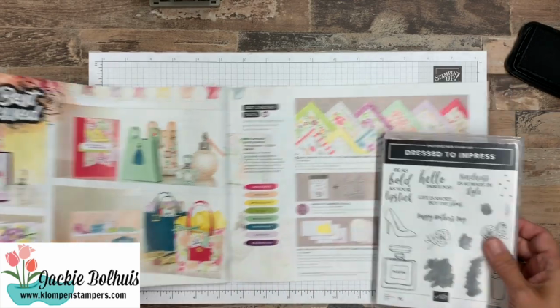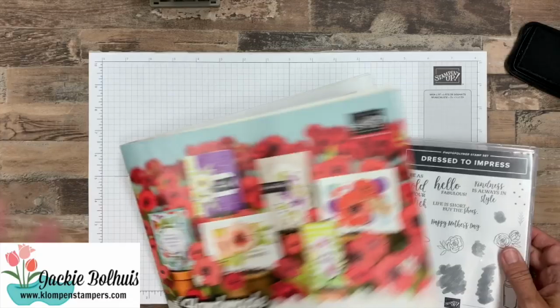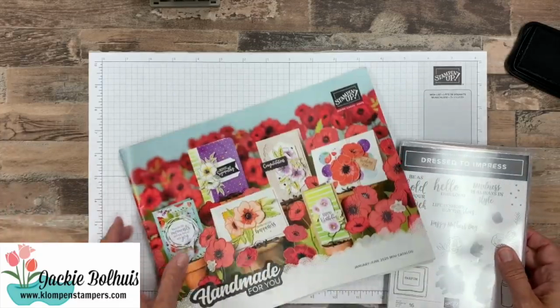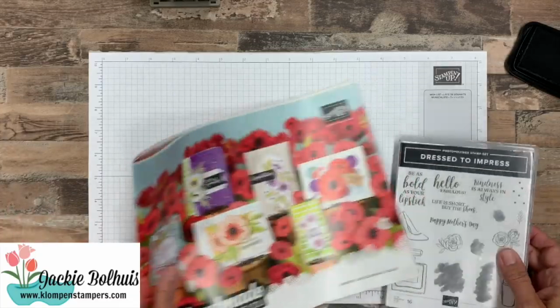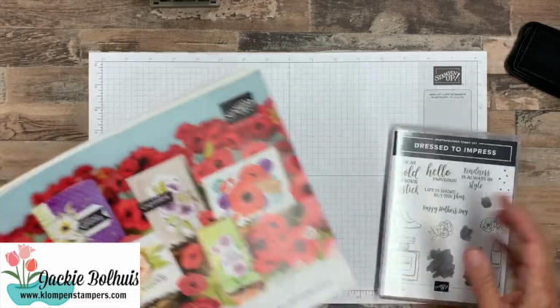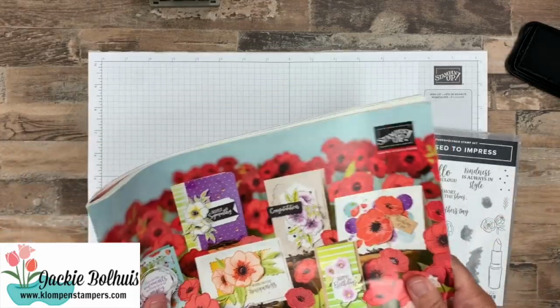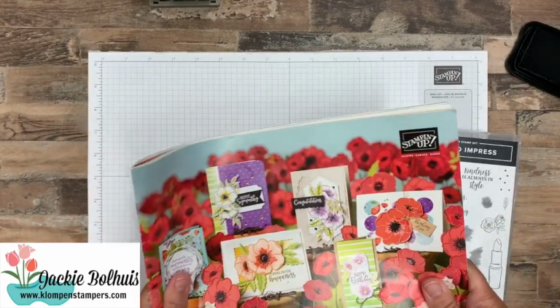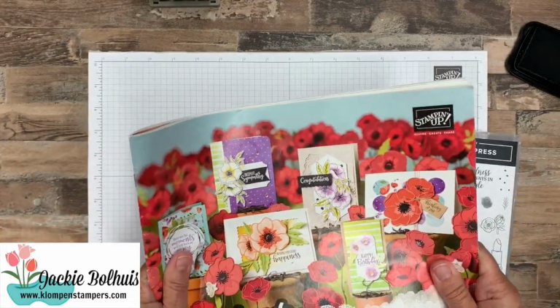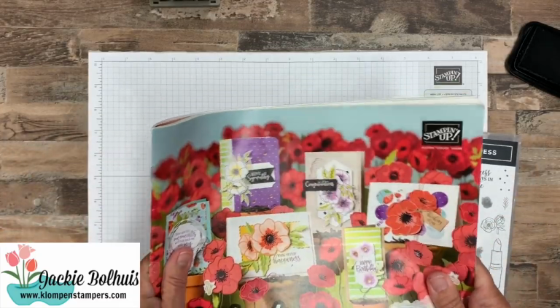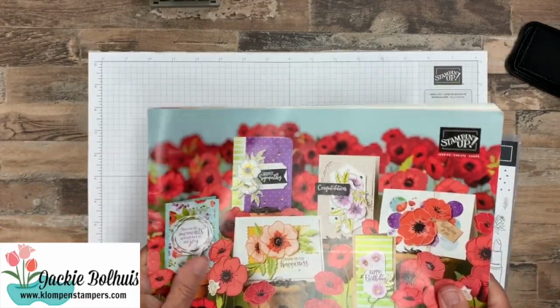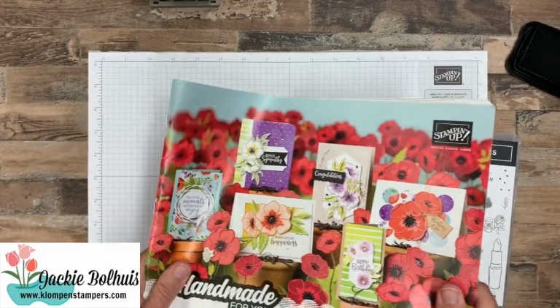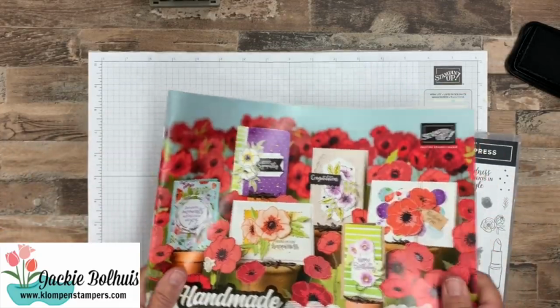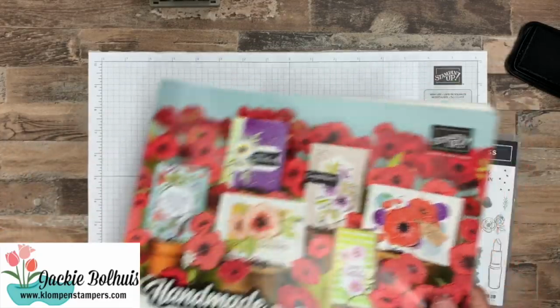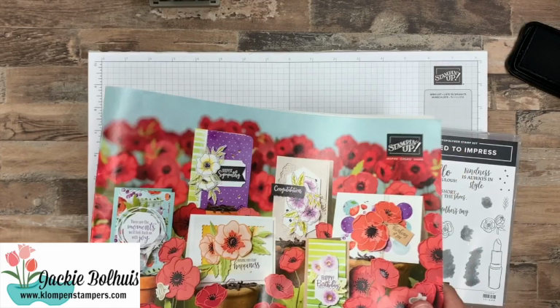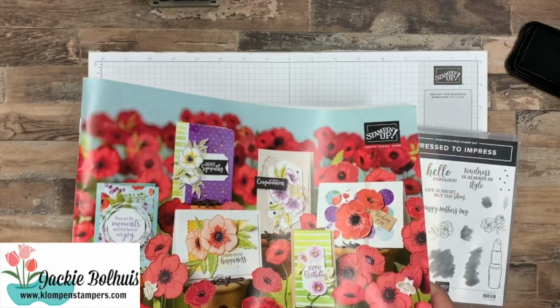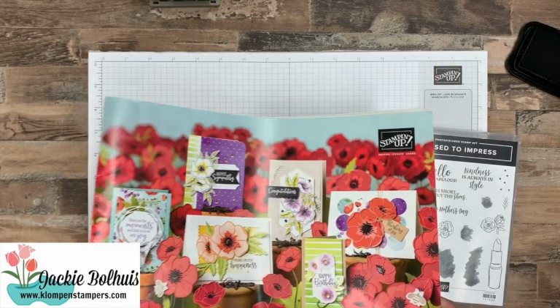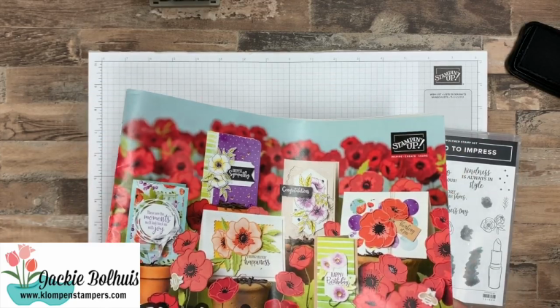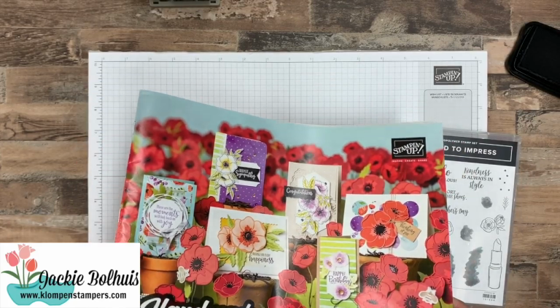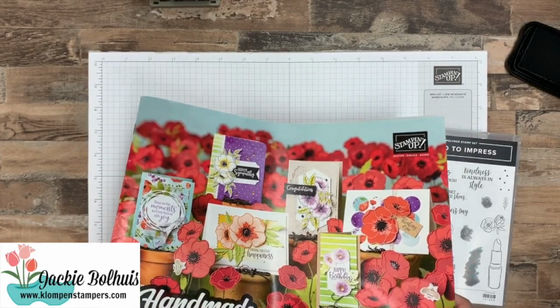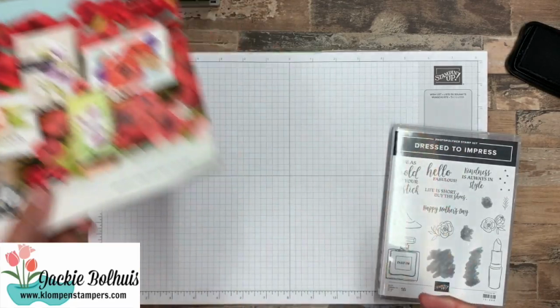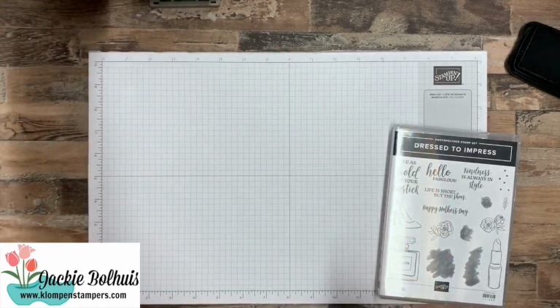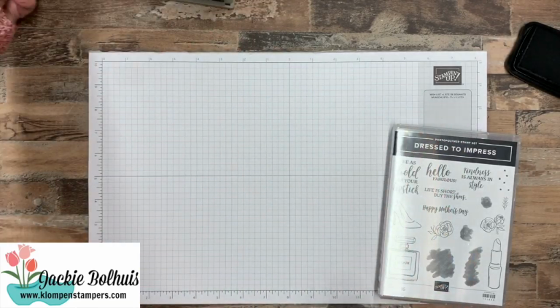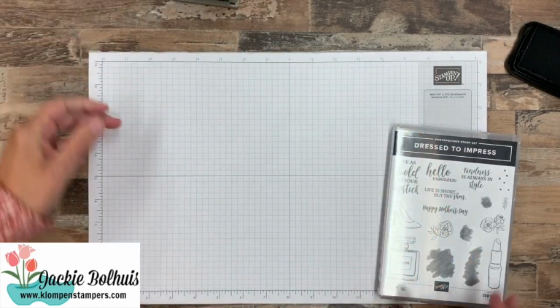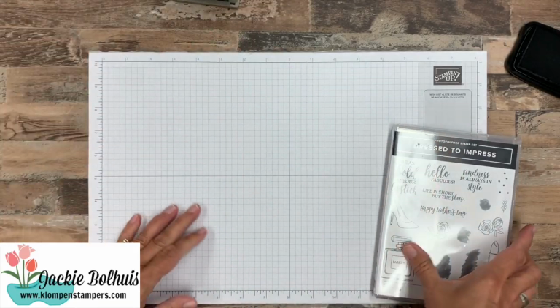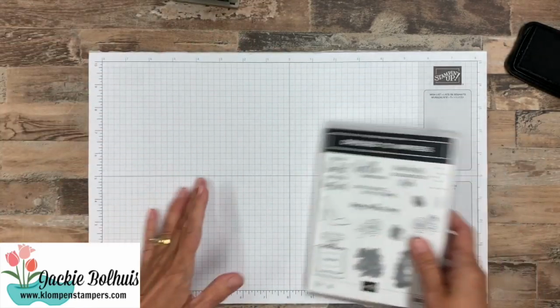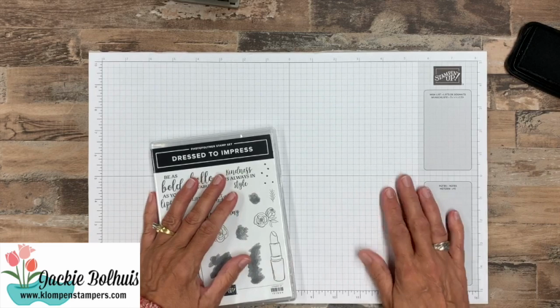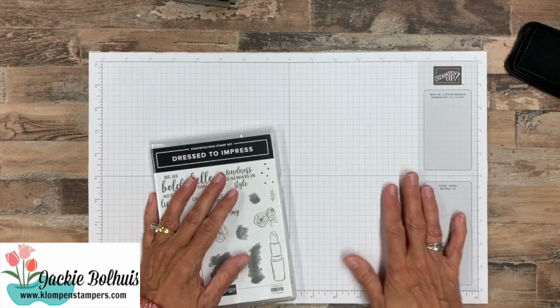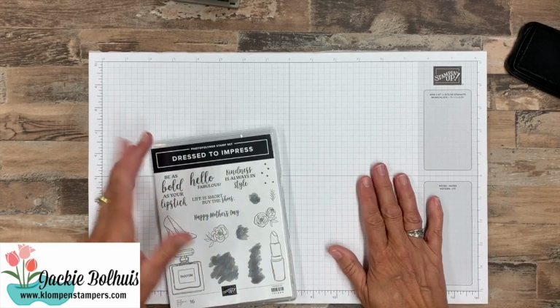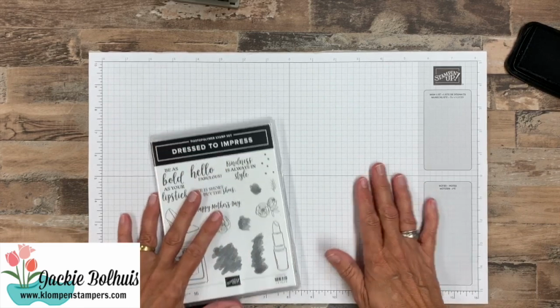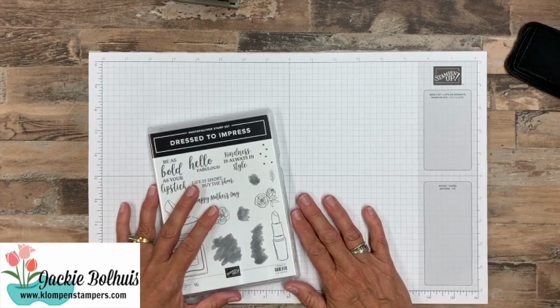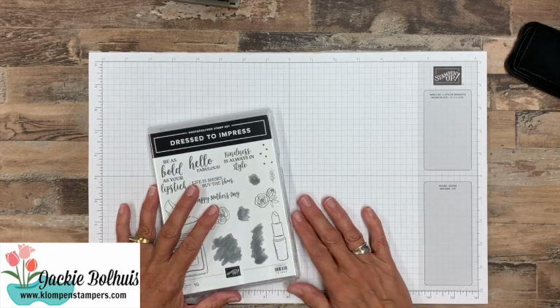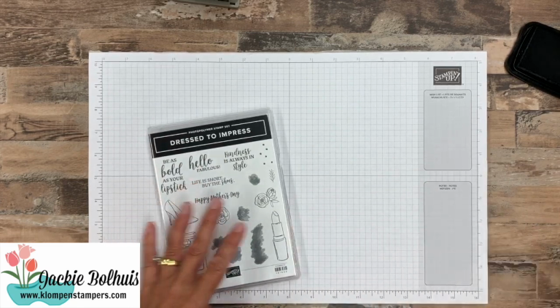This is in the mini catalog. So if you don't have this one — I know I say this all the time — hop on over to my website; there'll be a link down in the video description. And if you don't have a Stampin' Up demonstrator, I'd love to send you one of those catalogs.